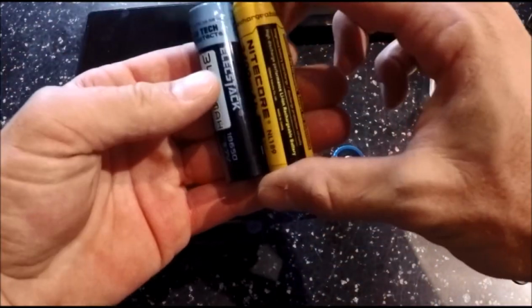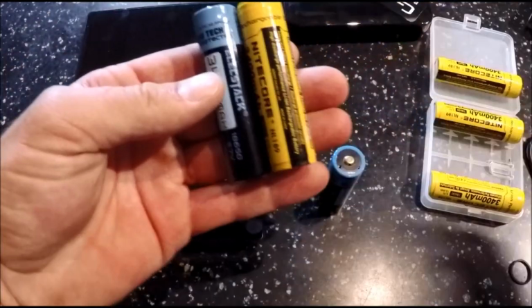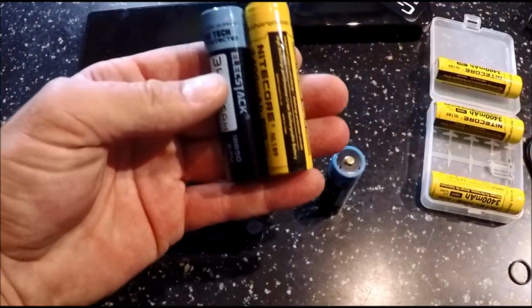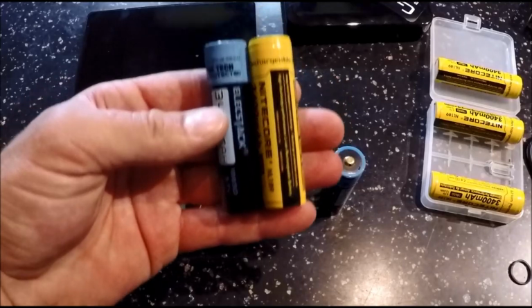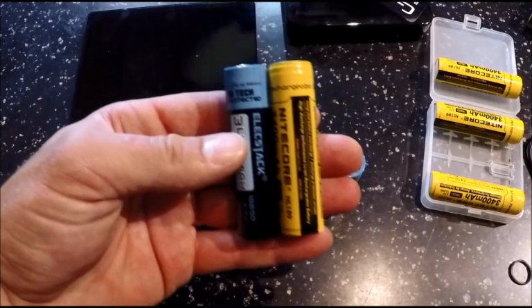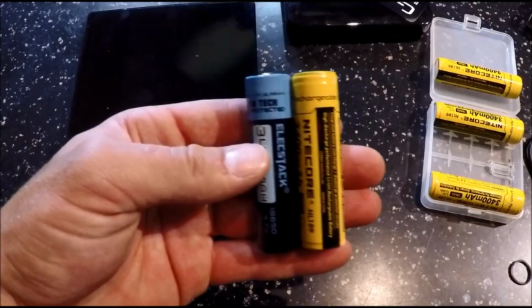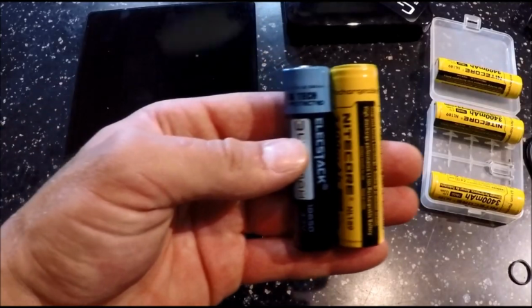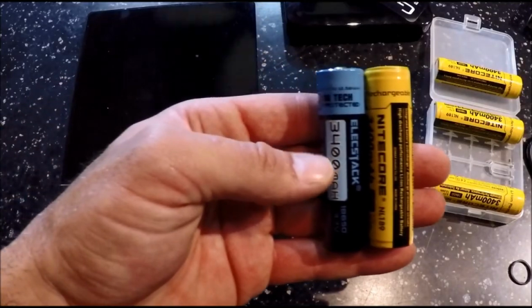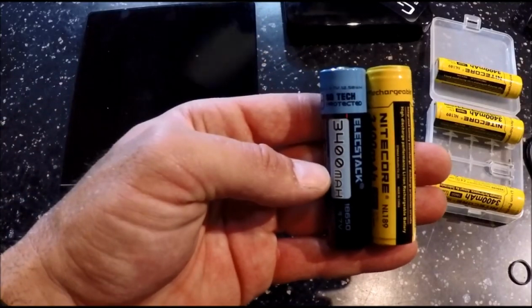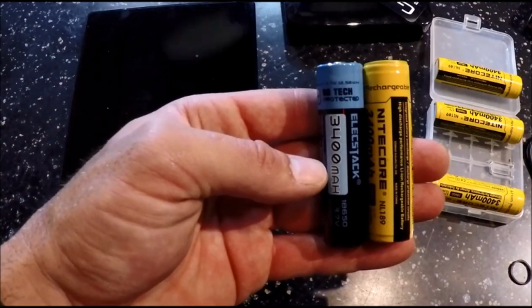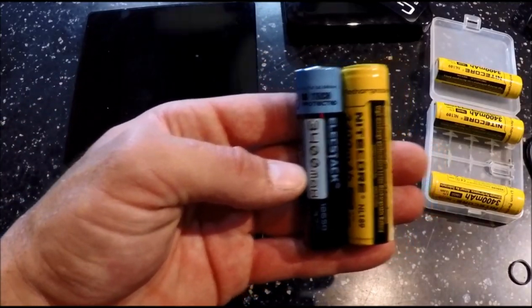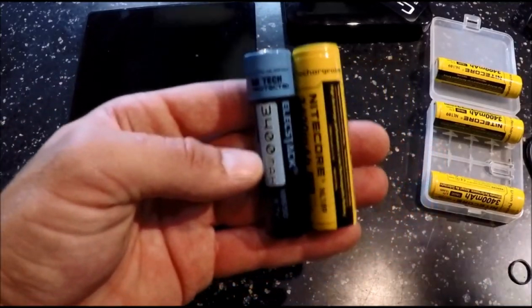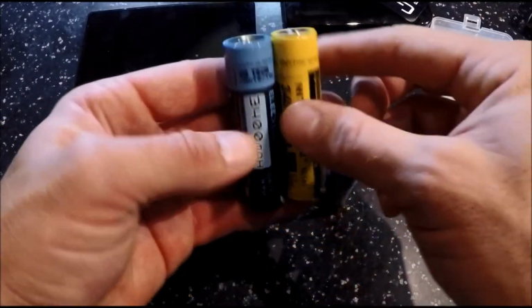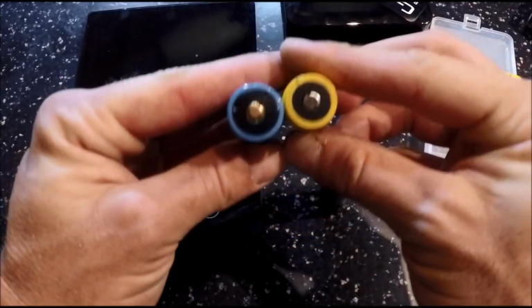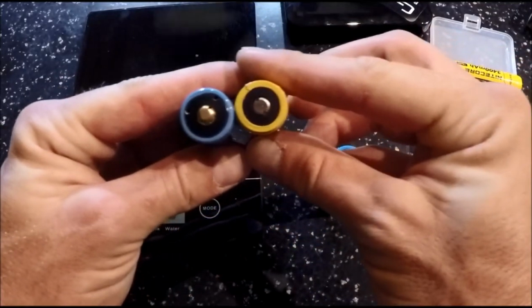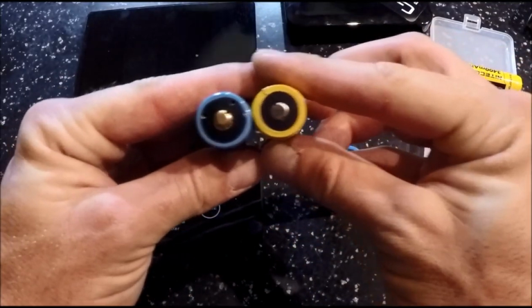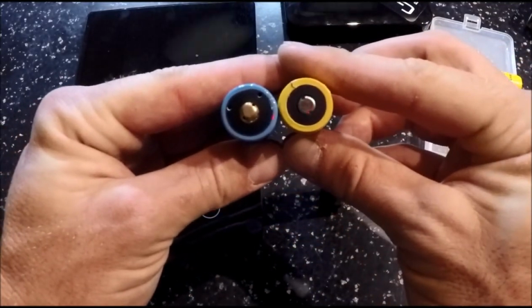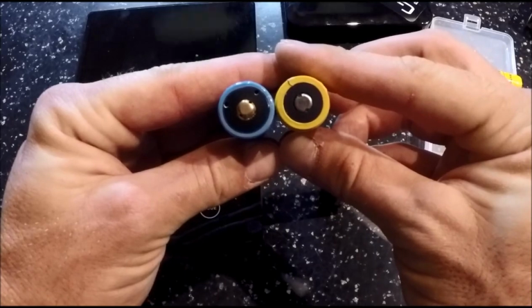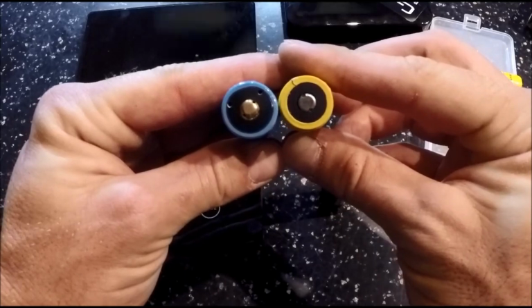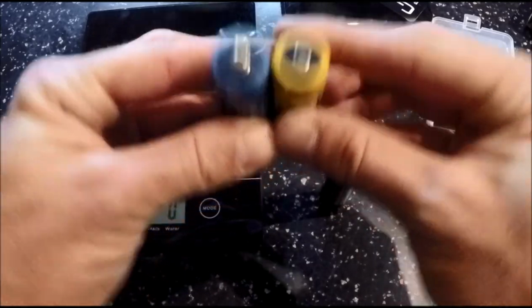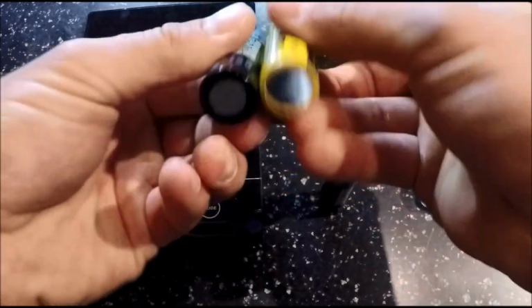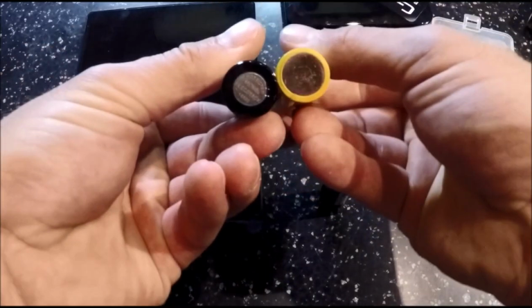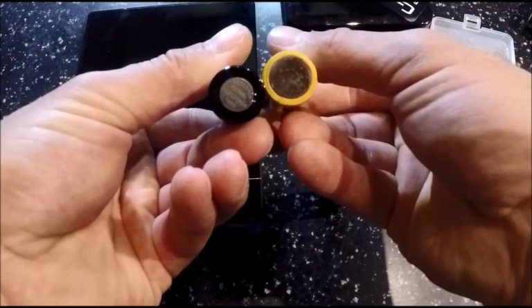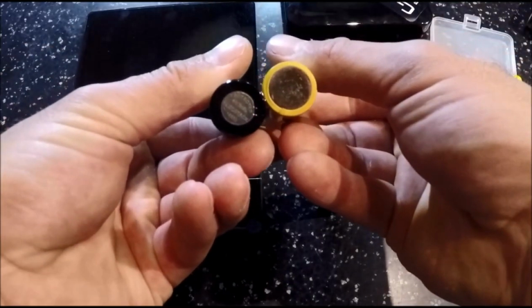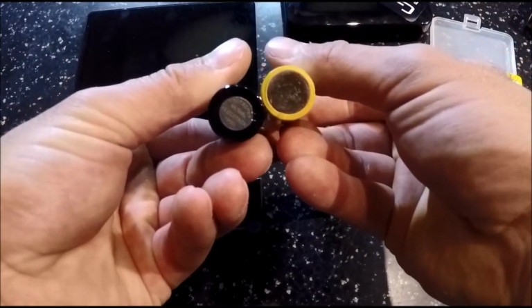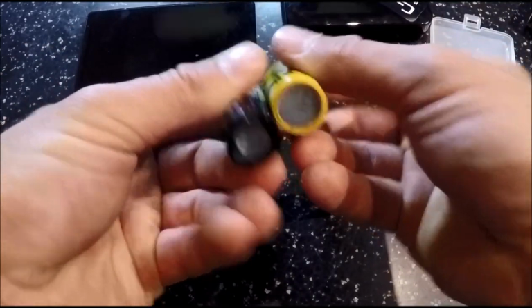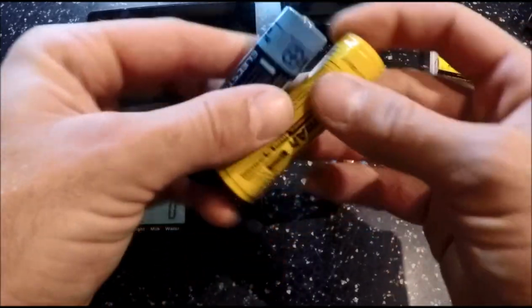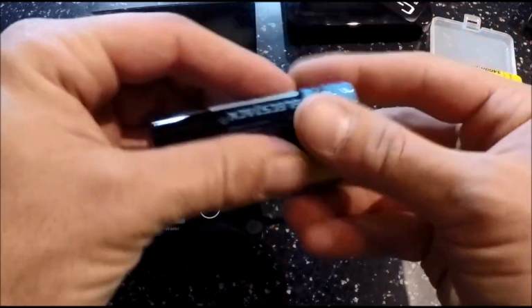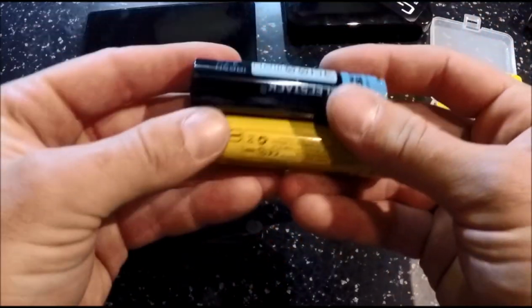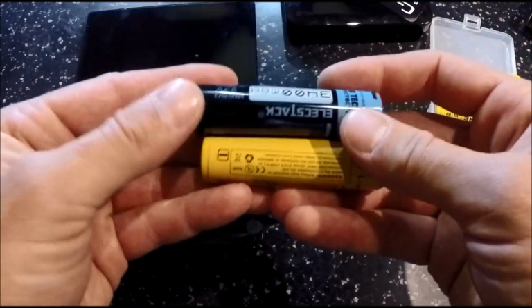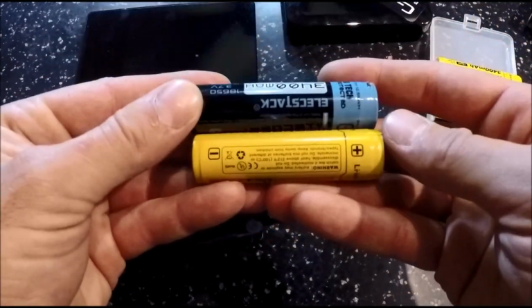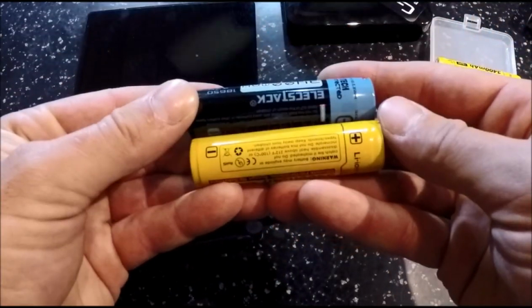Here they are right next to each other for a size comparison. Here are the positive terminals, here are the negative terminals, and I'll just rotate them over to the other side.